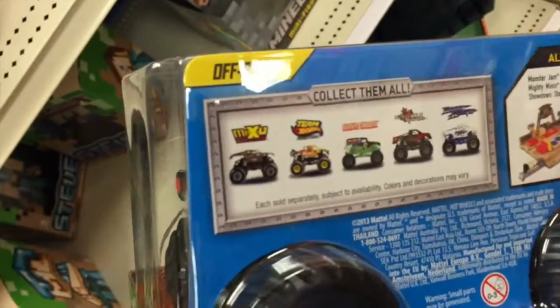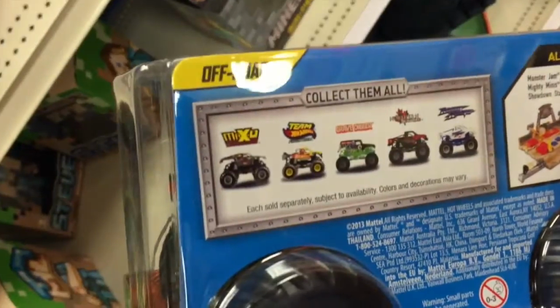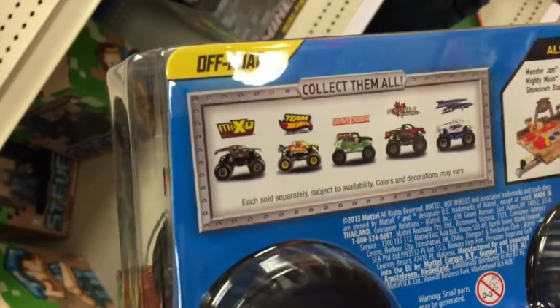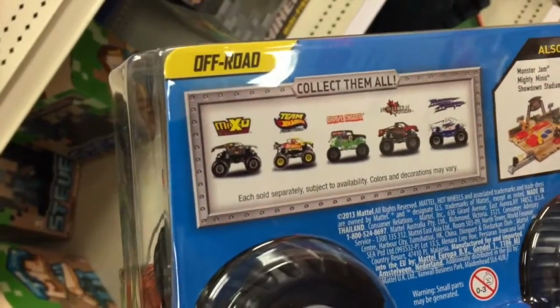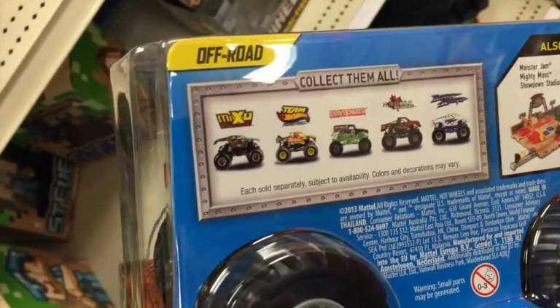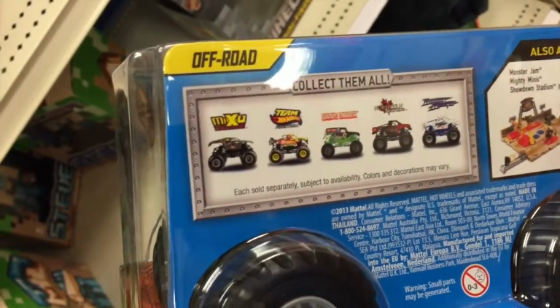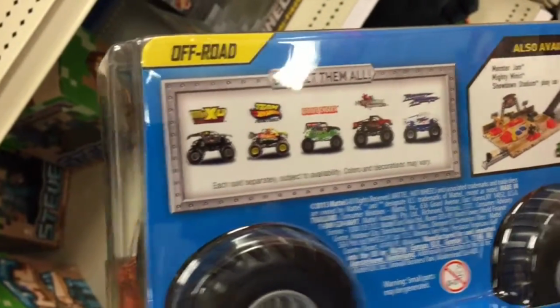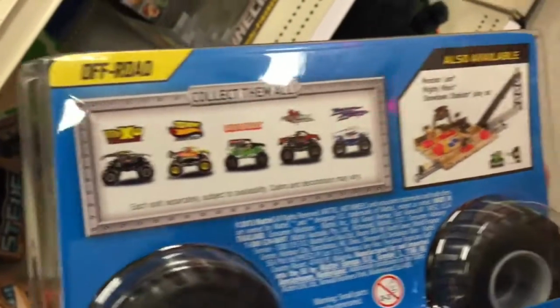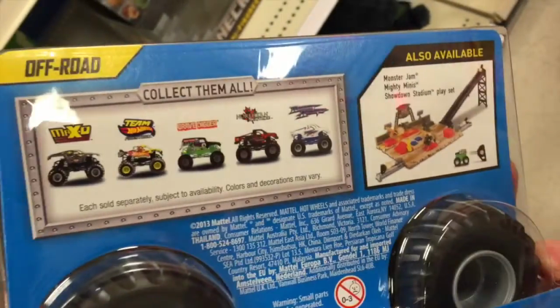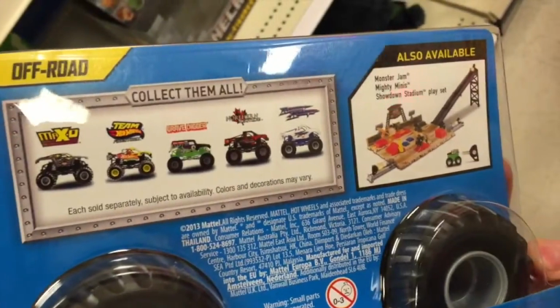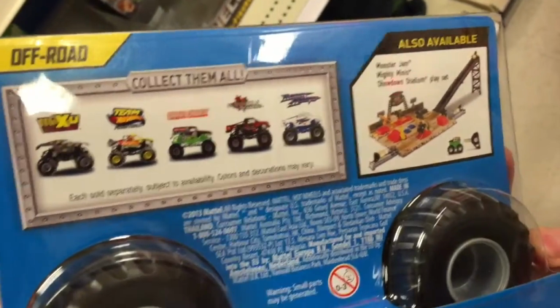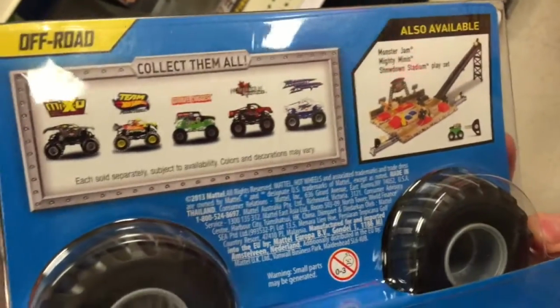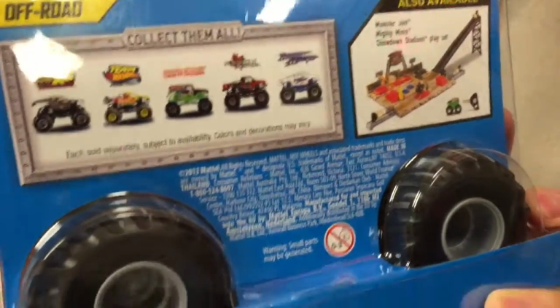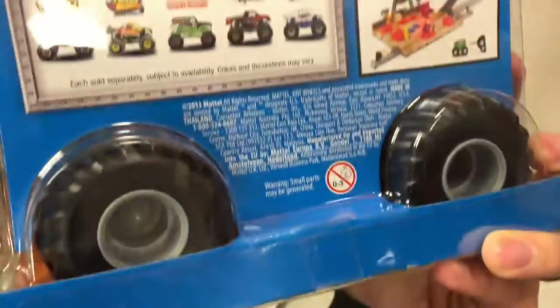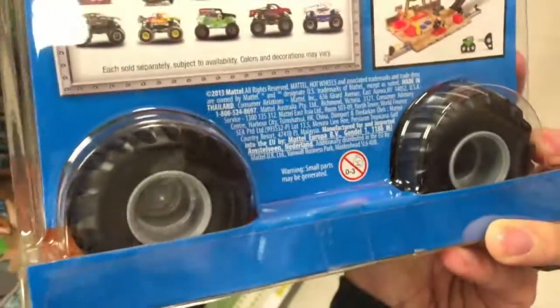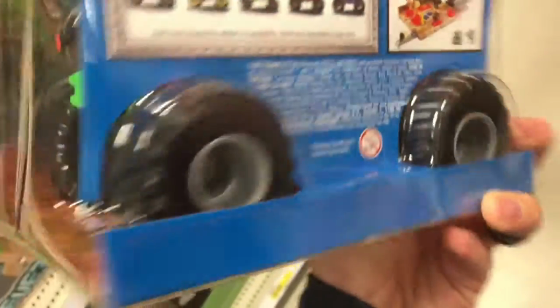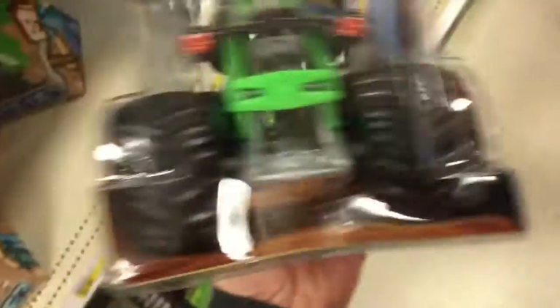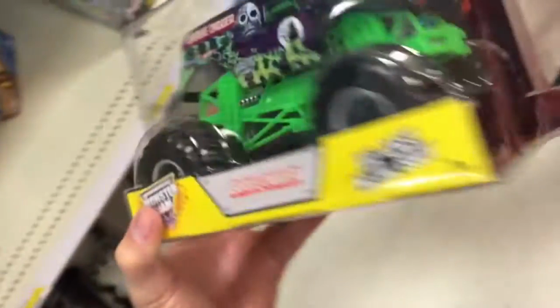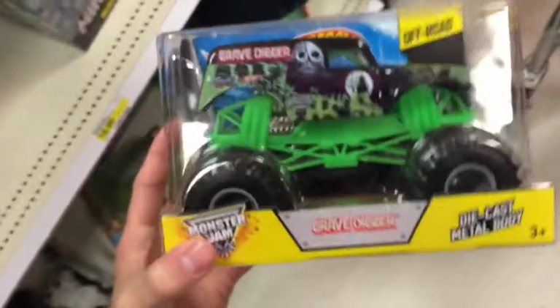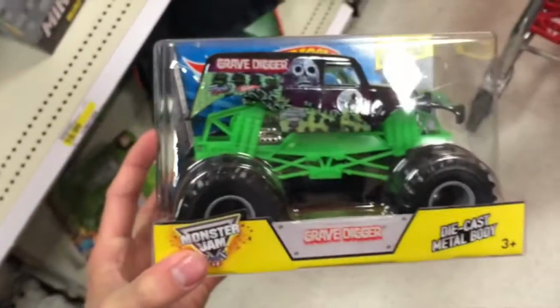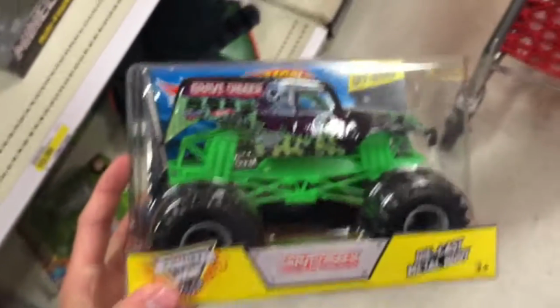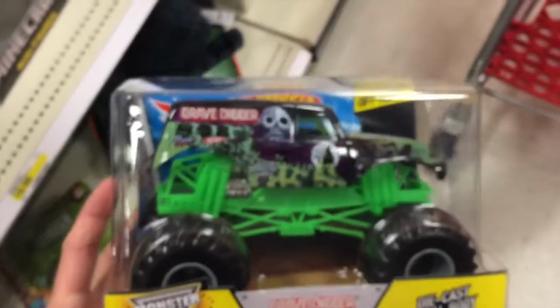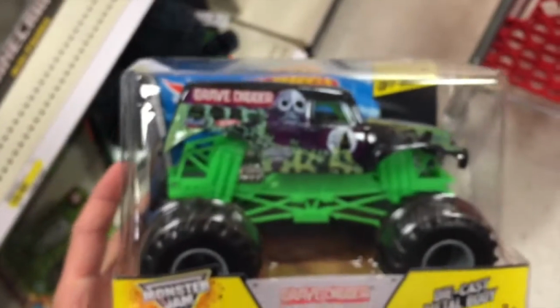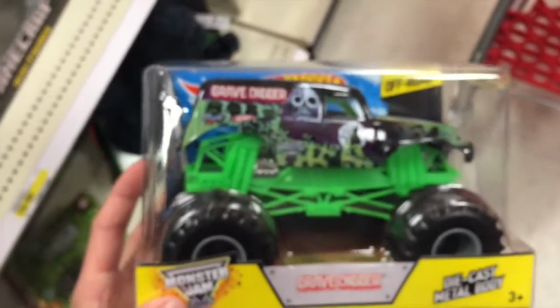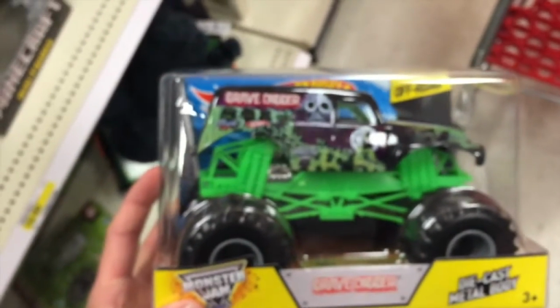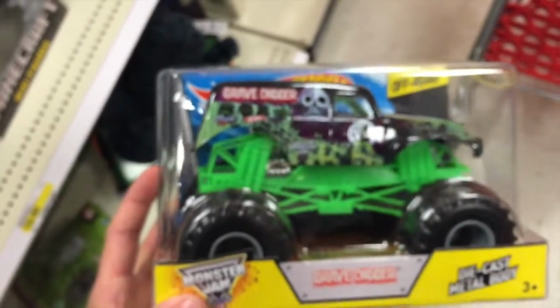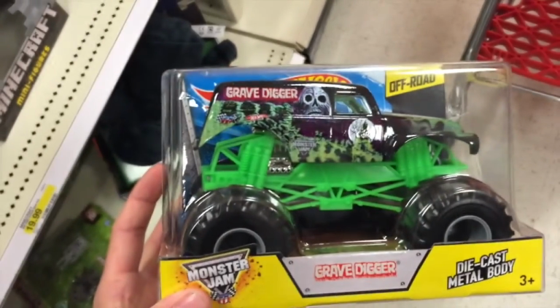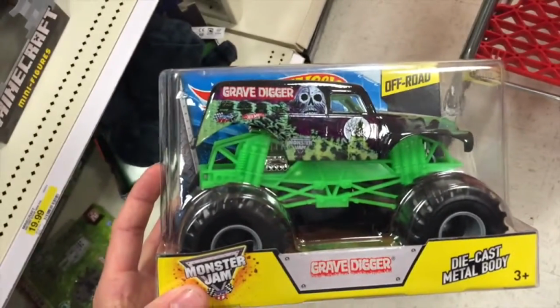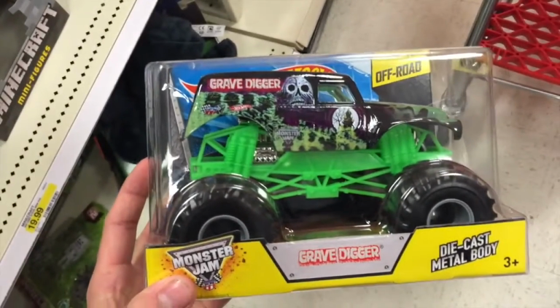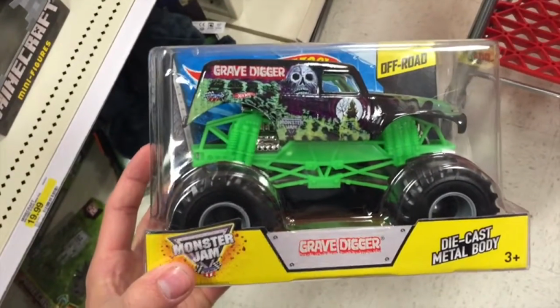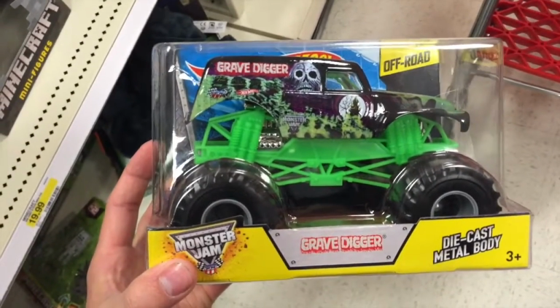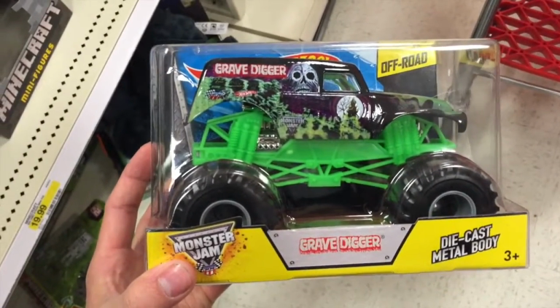You can see you can collect them all — there's a bunch of them. All the famous monster trucks that you see at Monster Jam, and of course a track that you can buy for these trucks. Again, that's the Gravedigger monster truck.